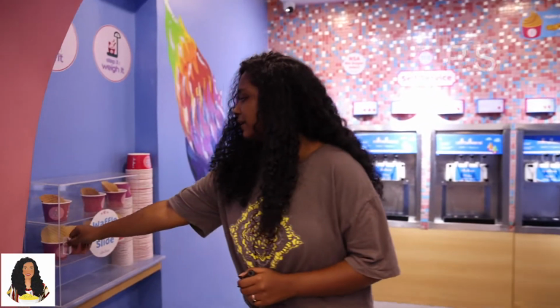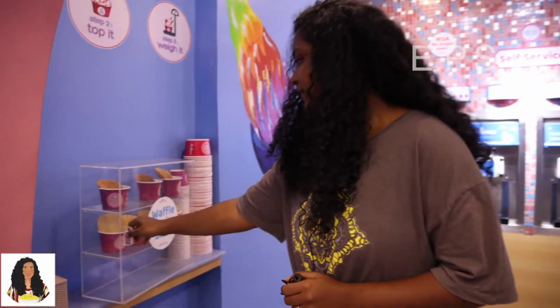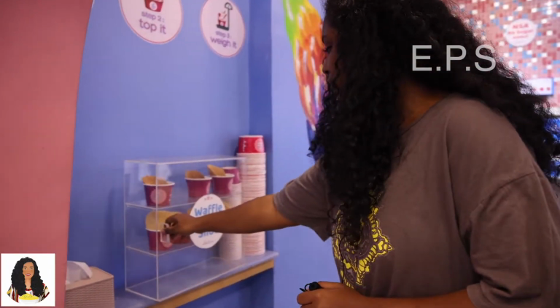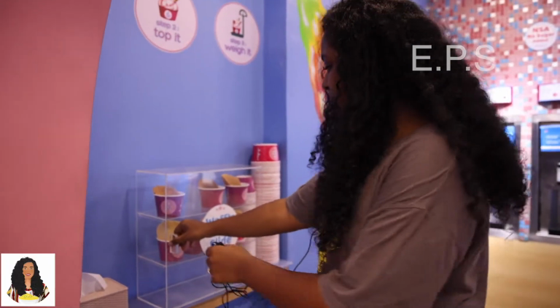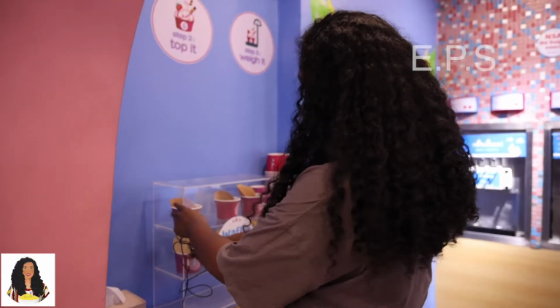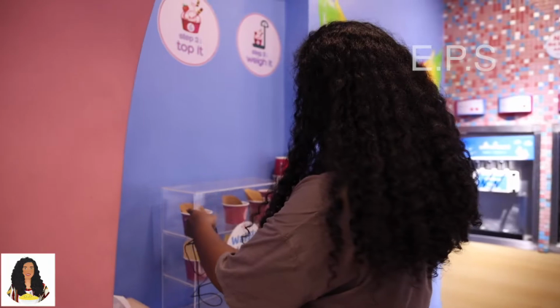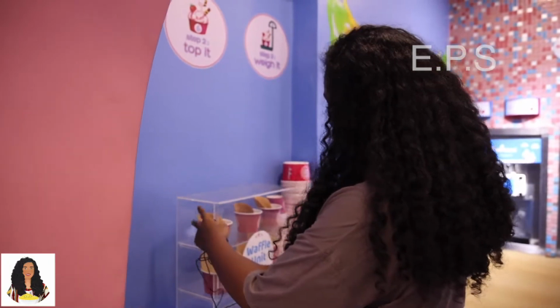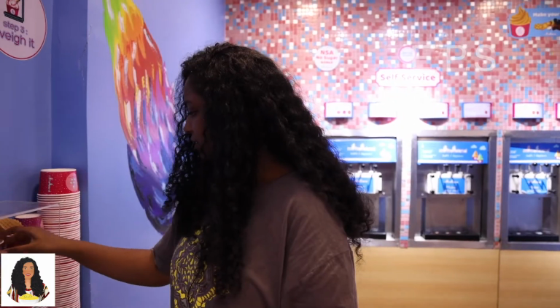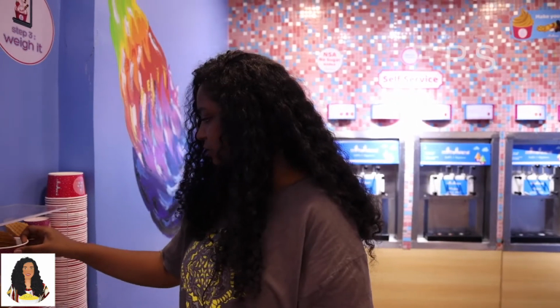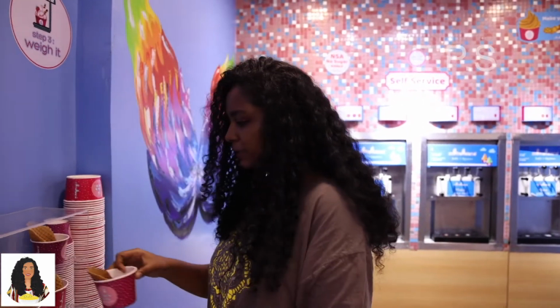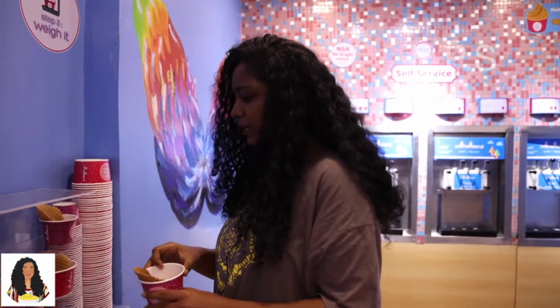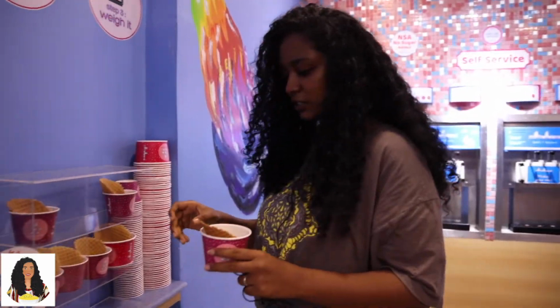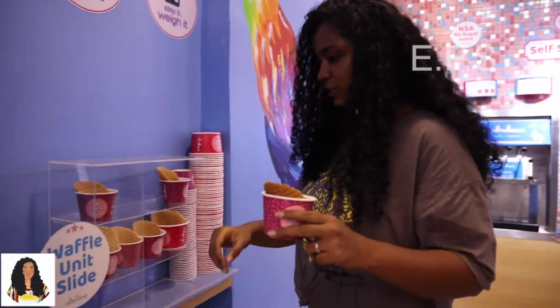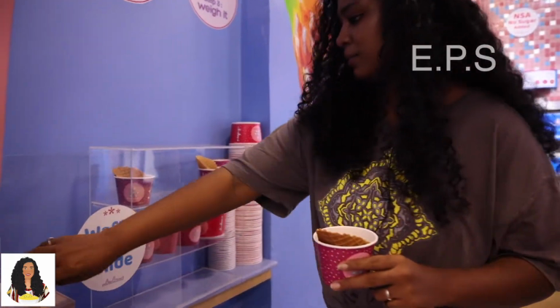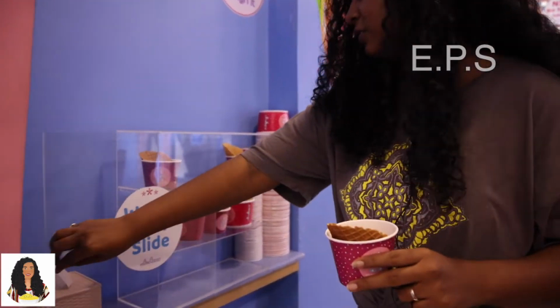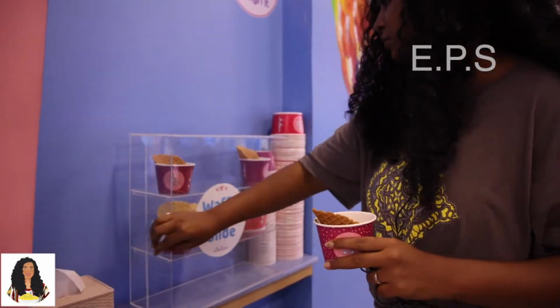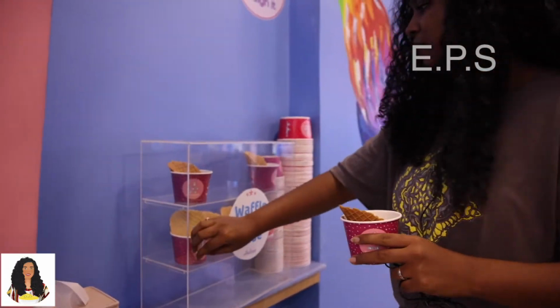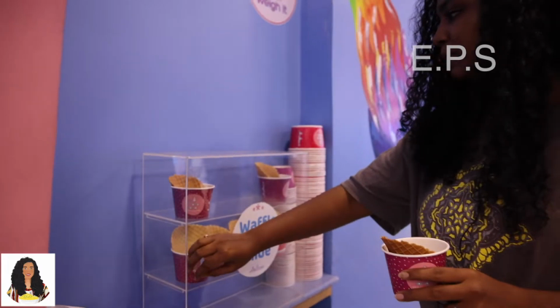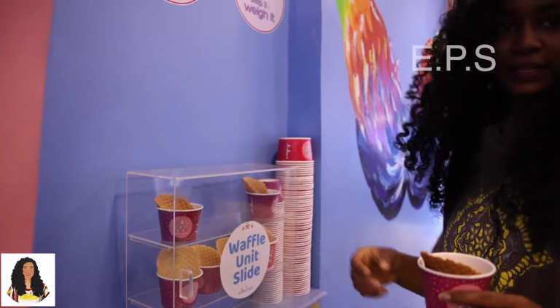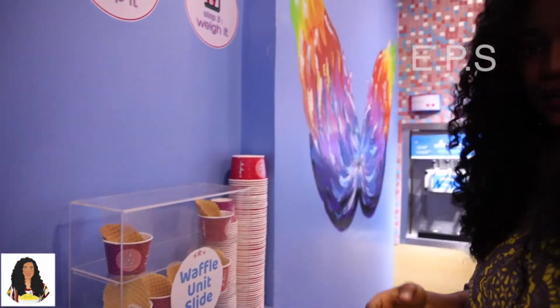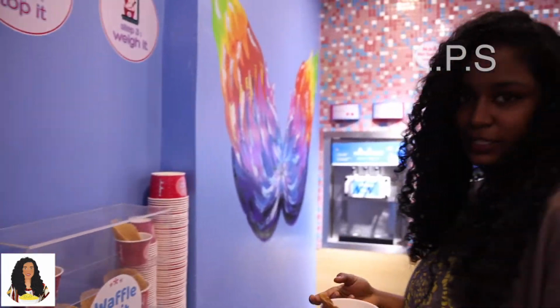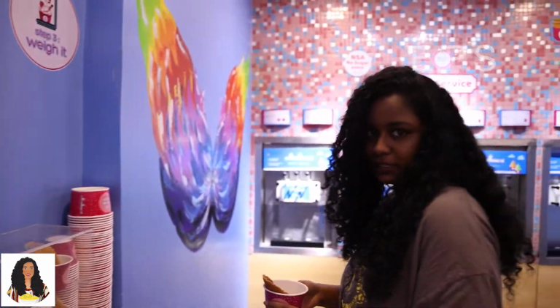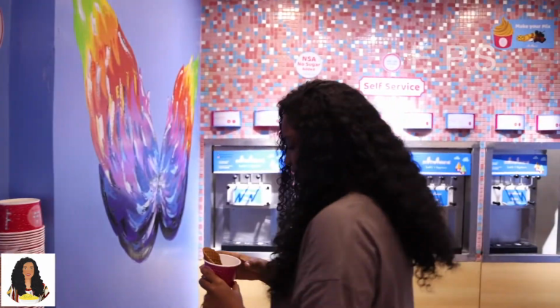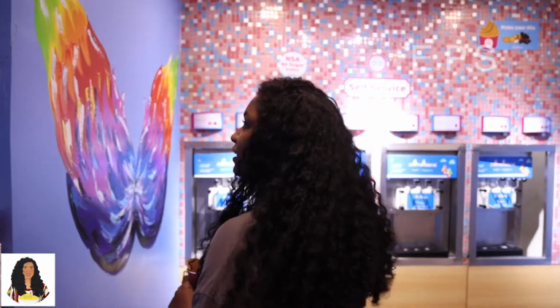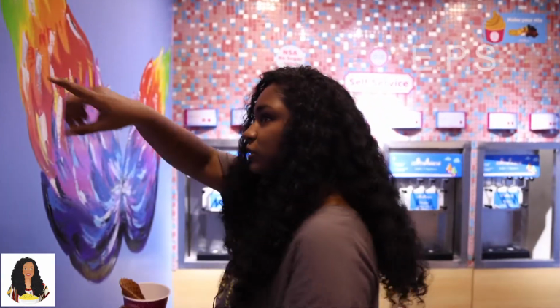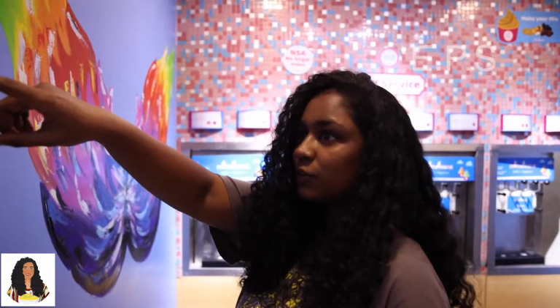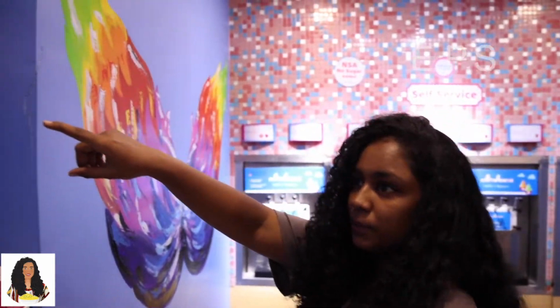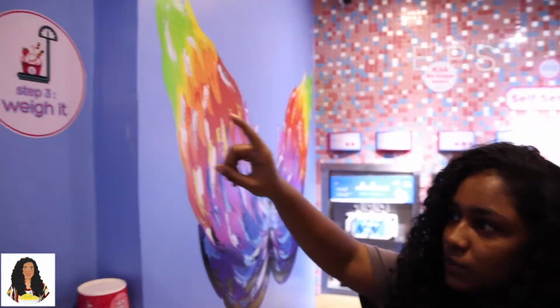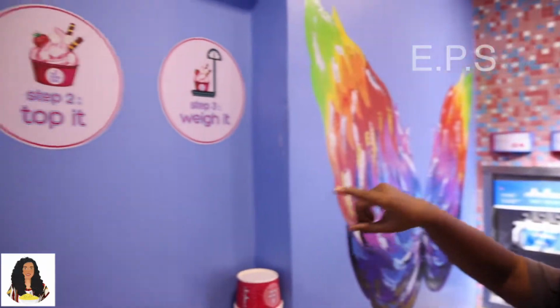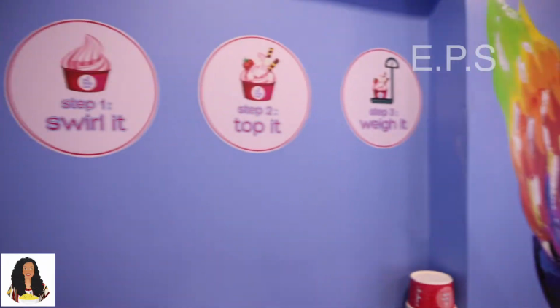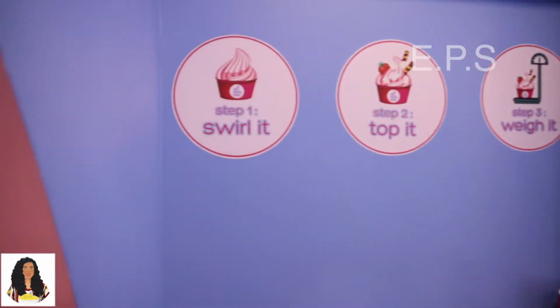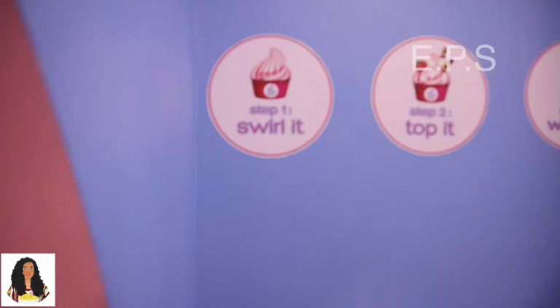We are going to sell it. There are small, medium, and large ones. So if we need it, we will select it. This is the first step: swirl it, pop it, and wait.